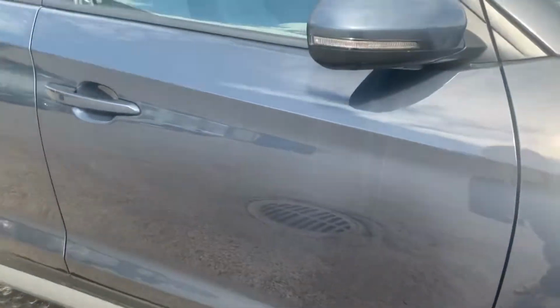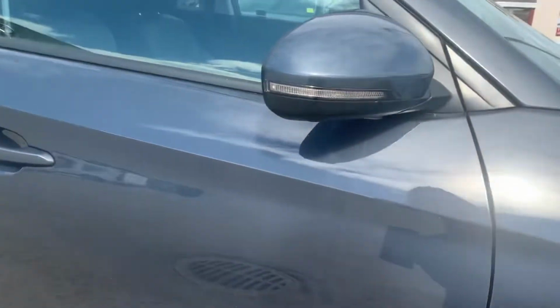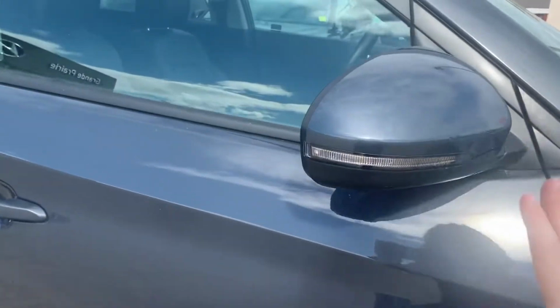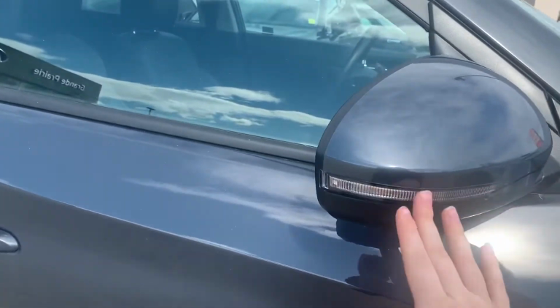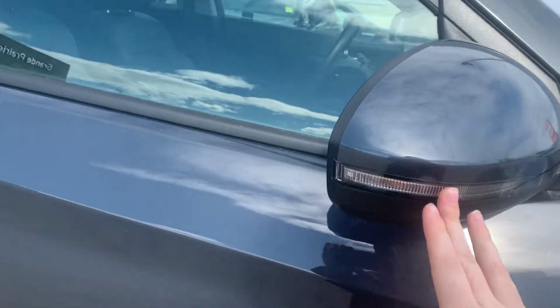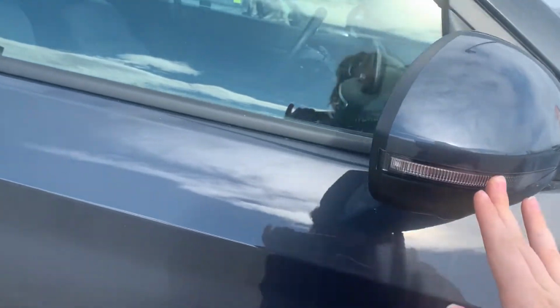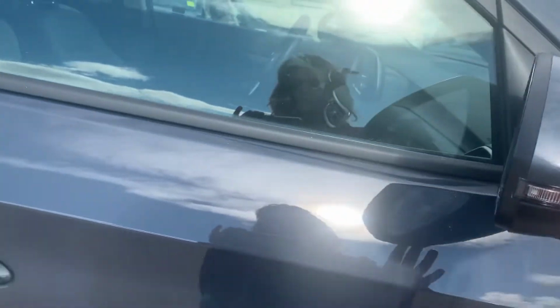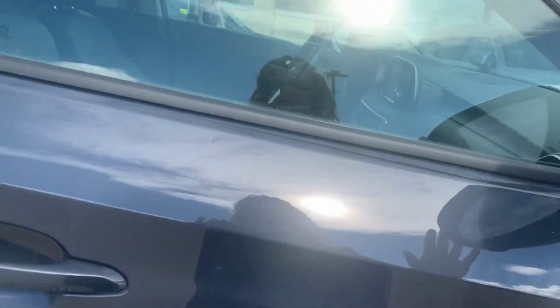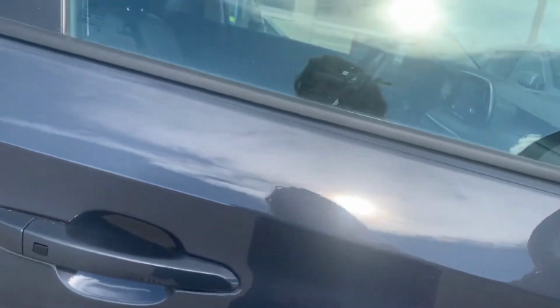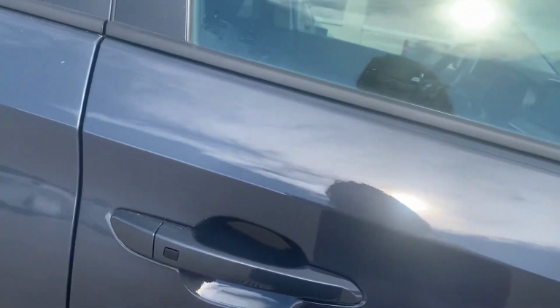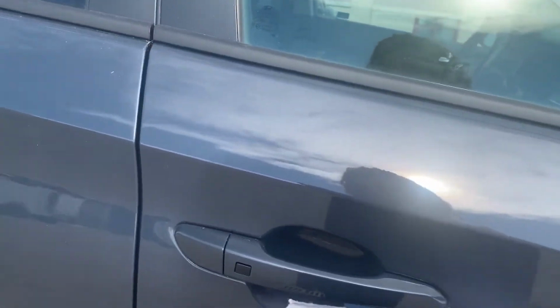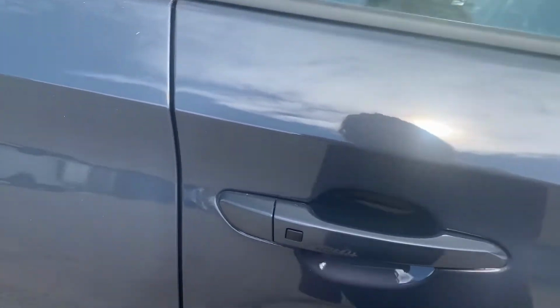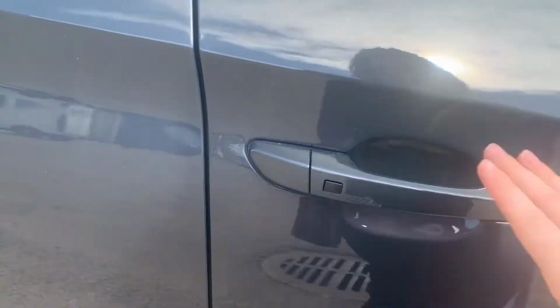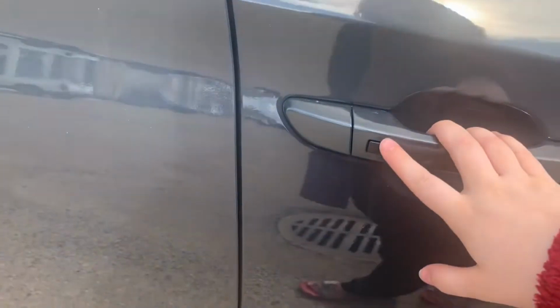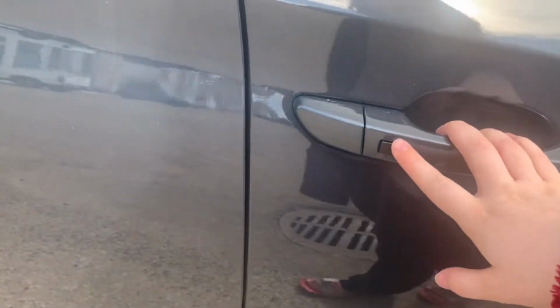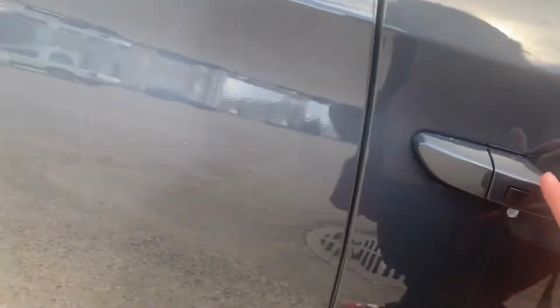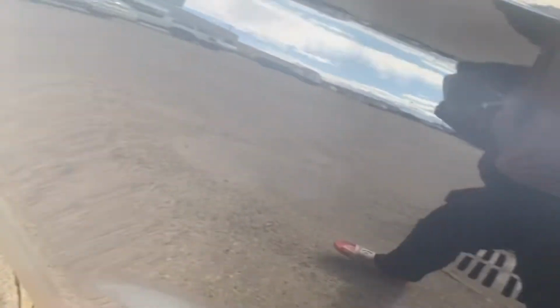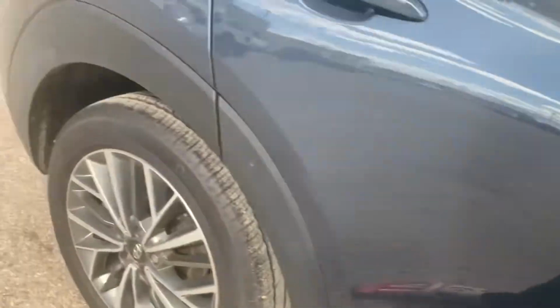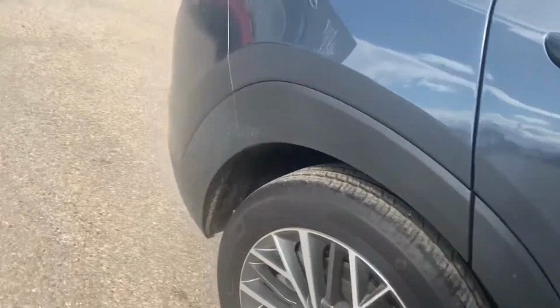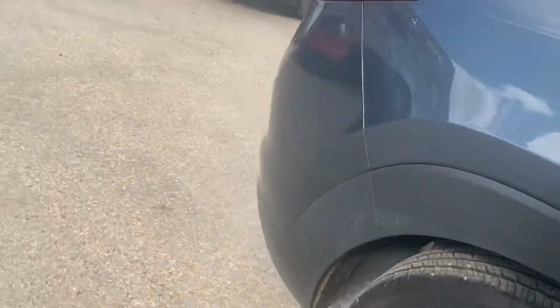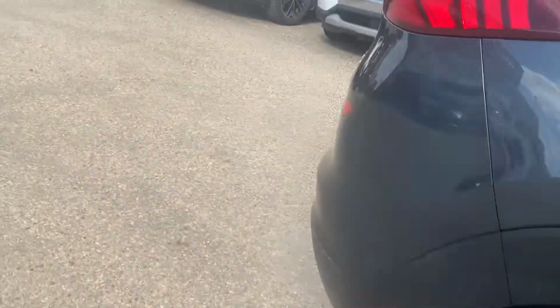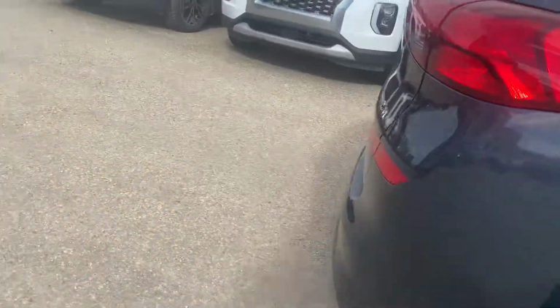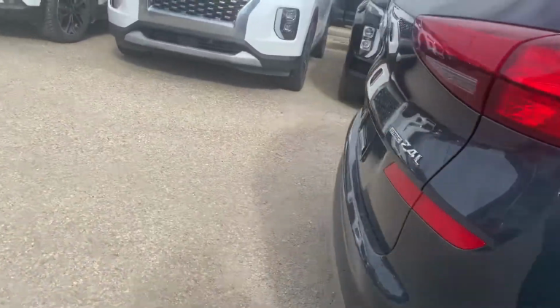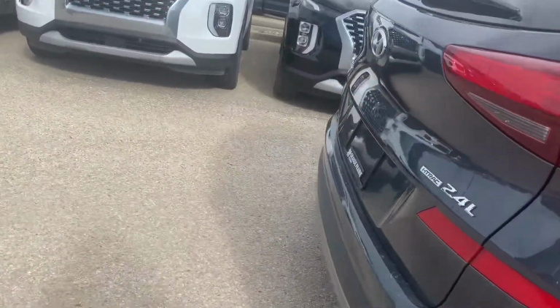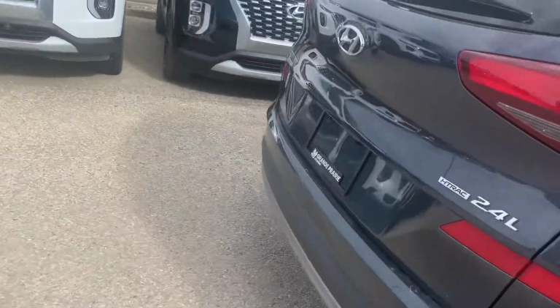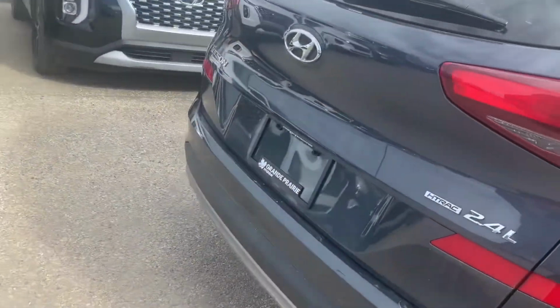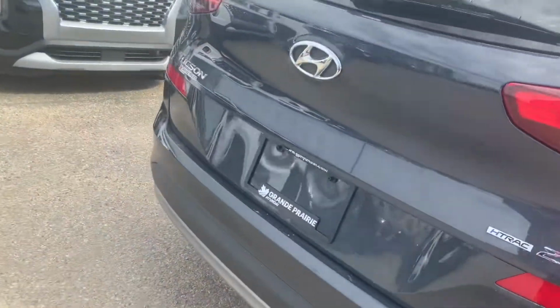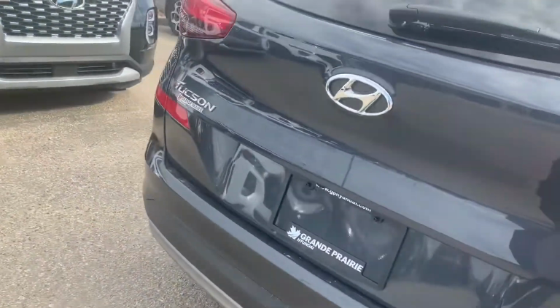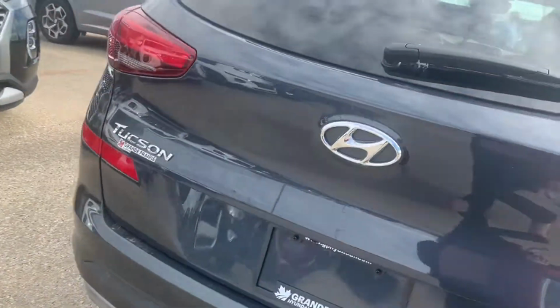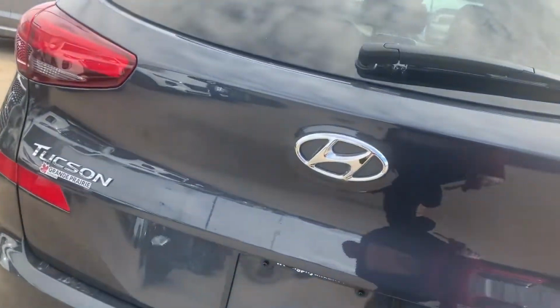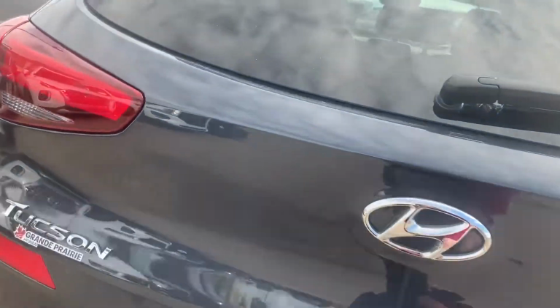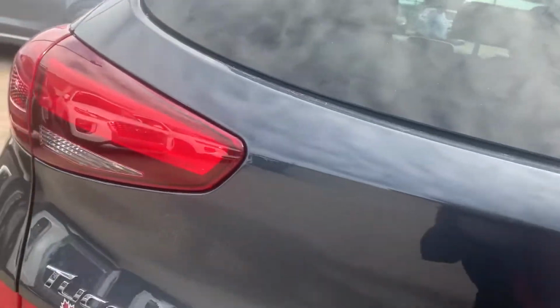You have integrated turn signals right on your side view mirrors as well as your blind spot monitoring. You have your keyless entry as well as your push-button start. It's a 2.4 liter all-wheel drive.